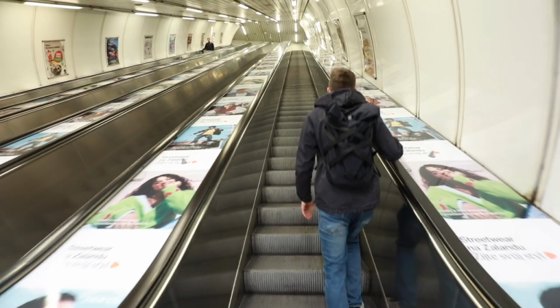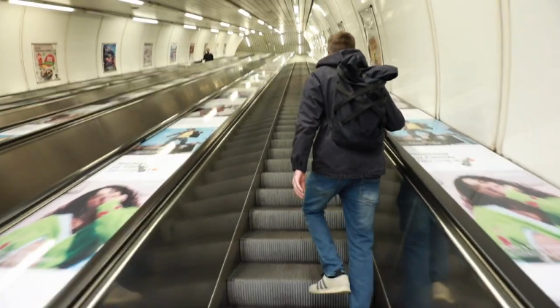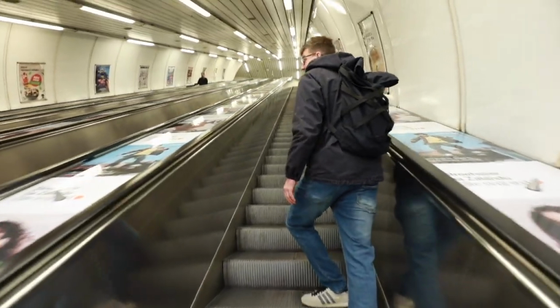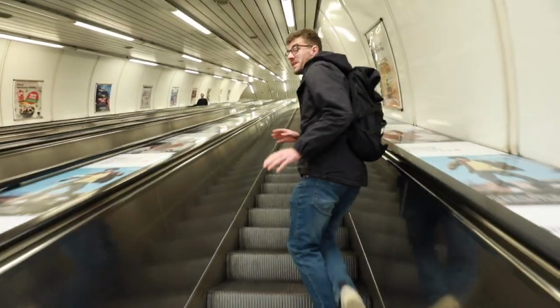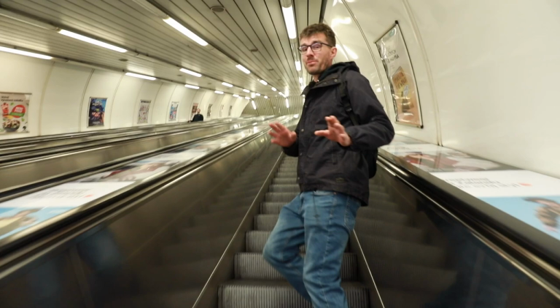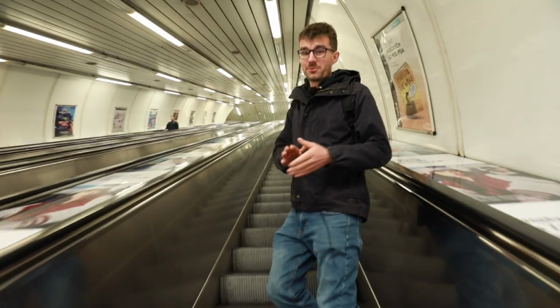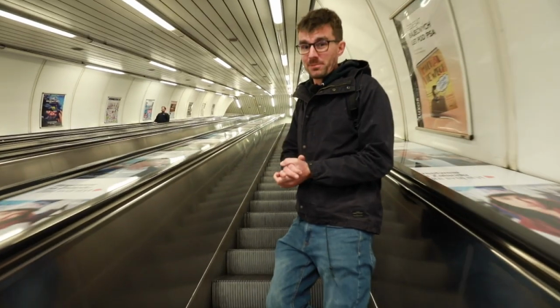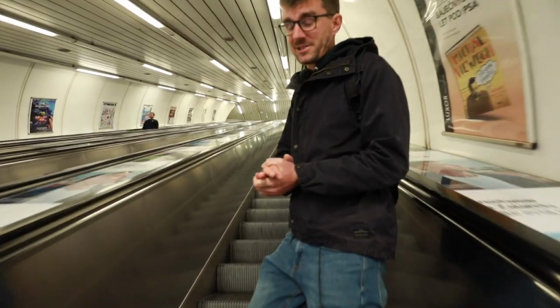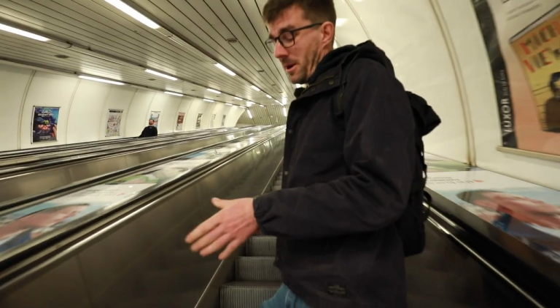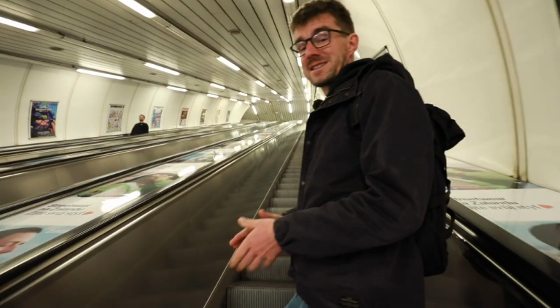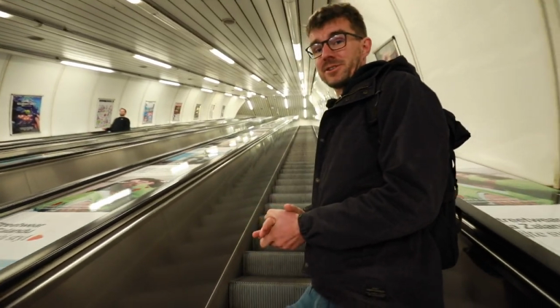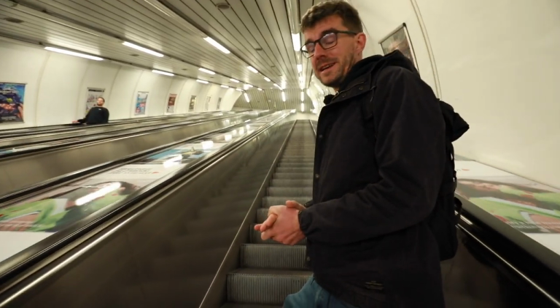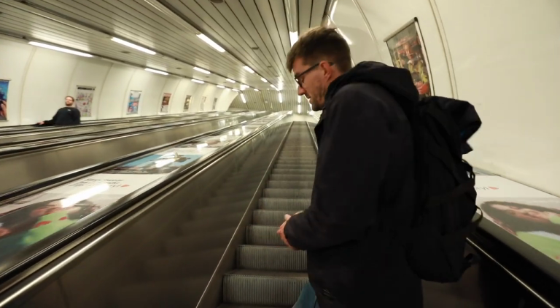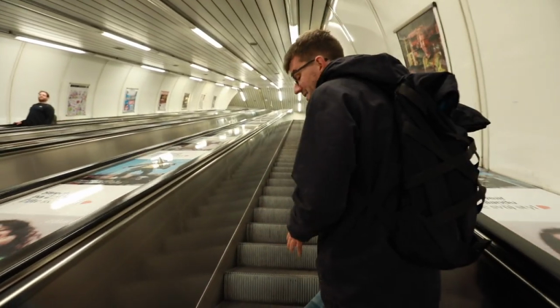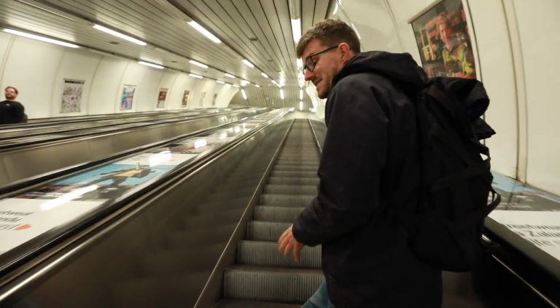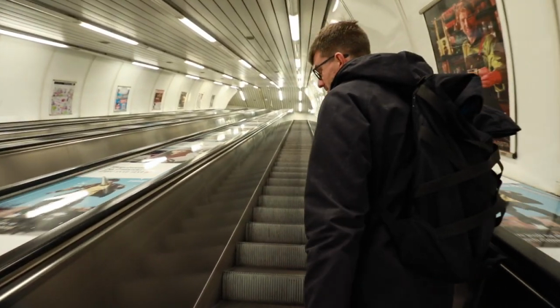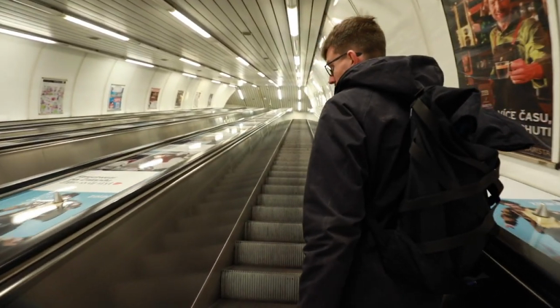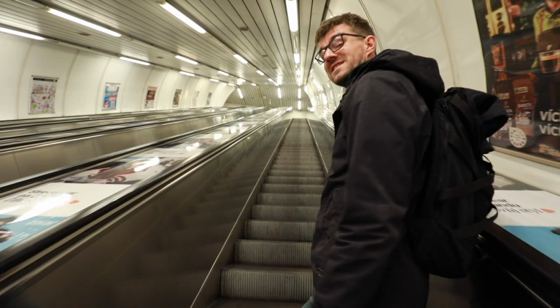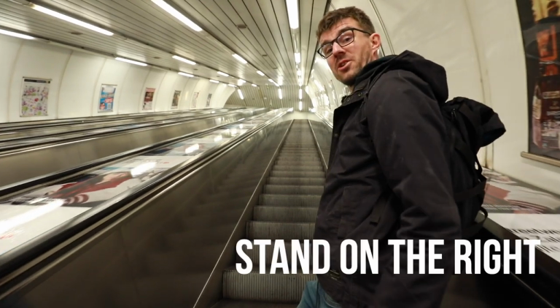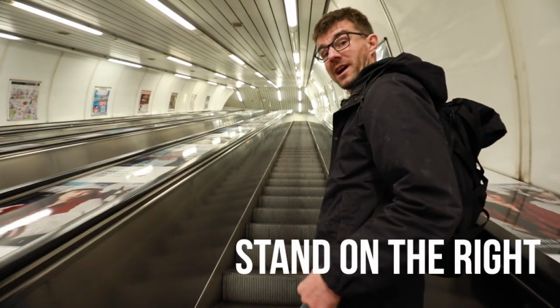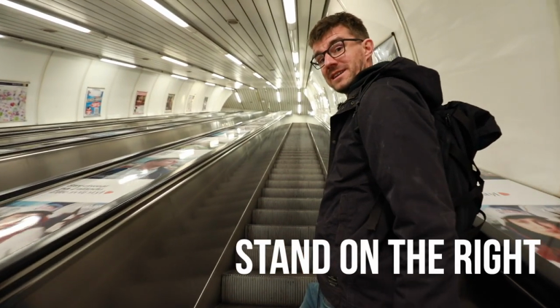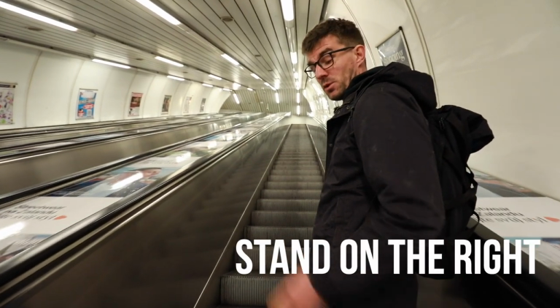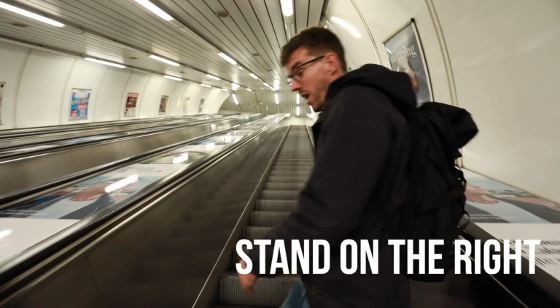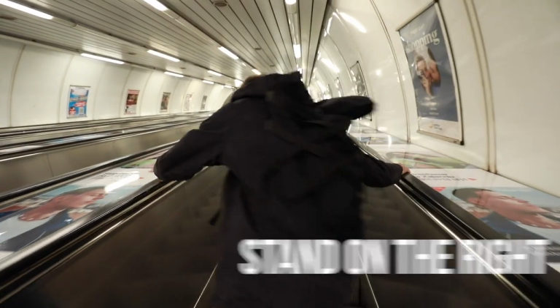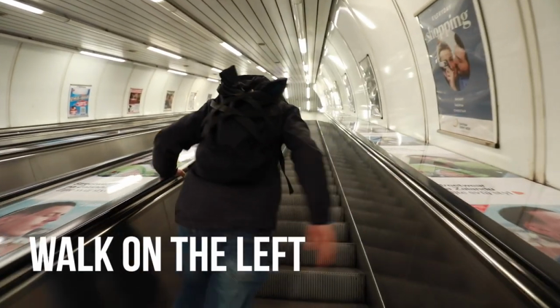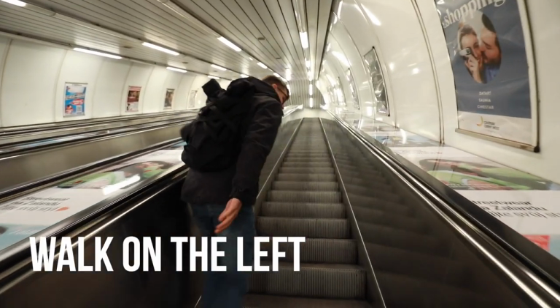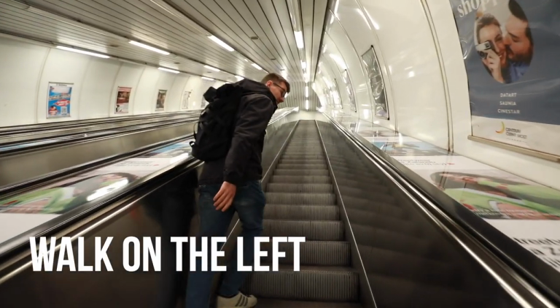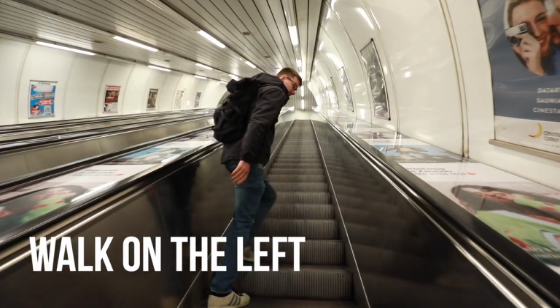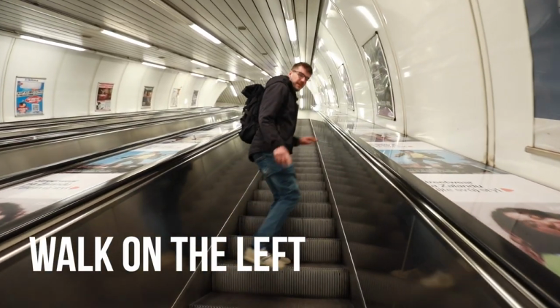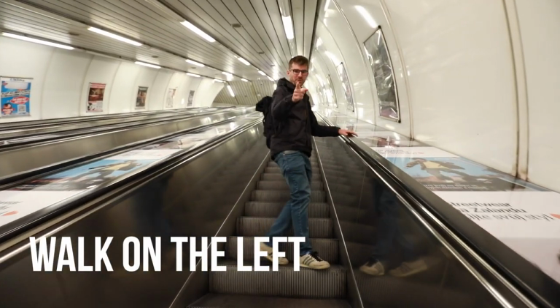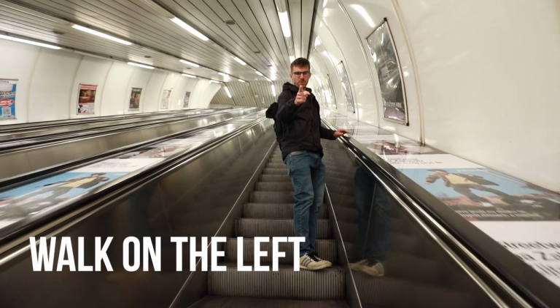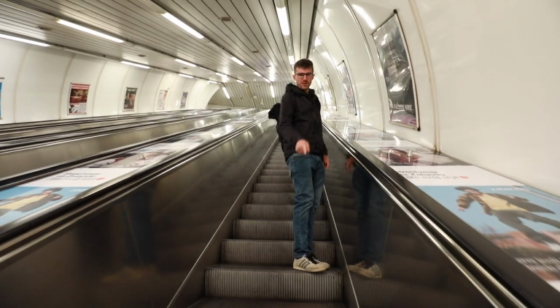A very important rule for Prague — know about our escalators. If you stand on the escalator, you always stand on the right. And if you want to walk, you walk on the left. Important rule, follow it.